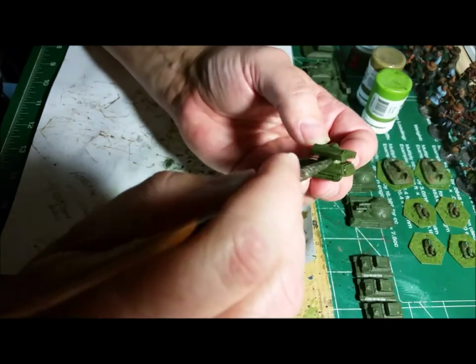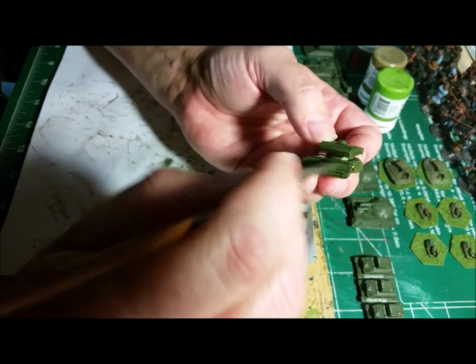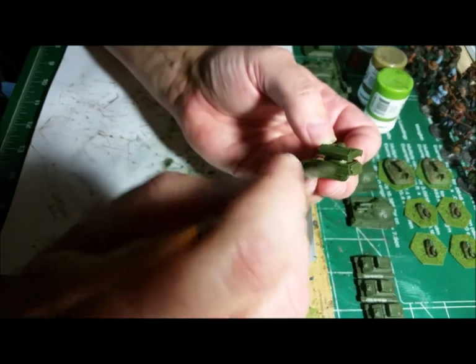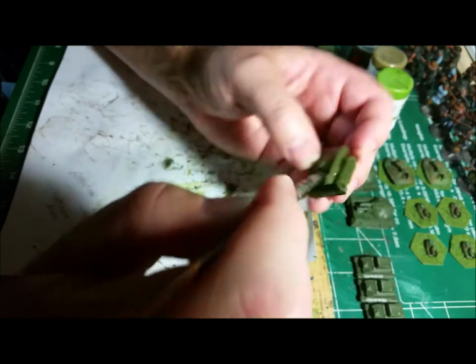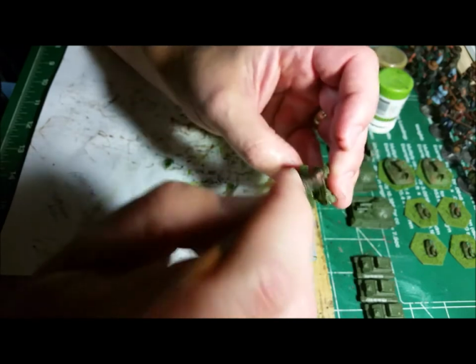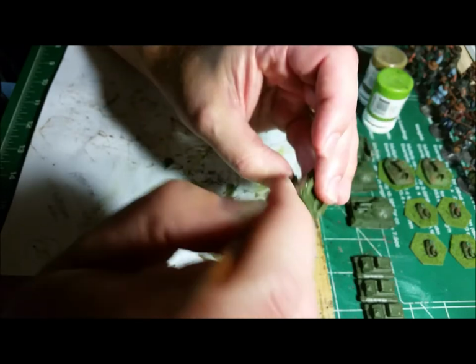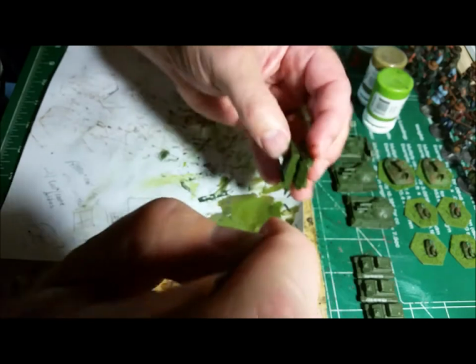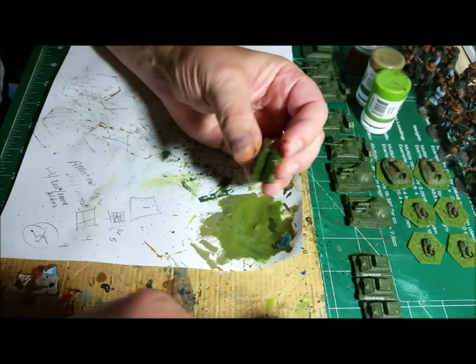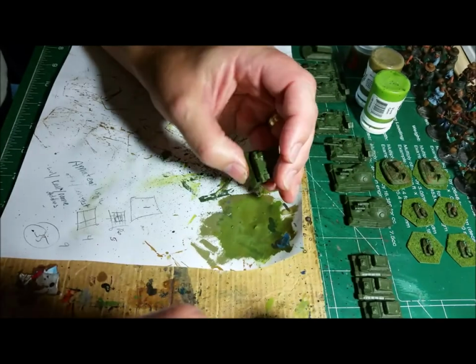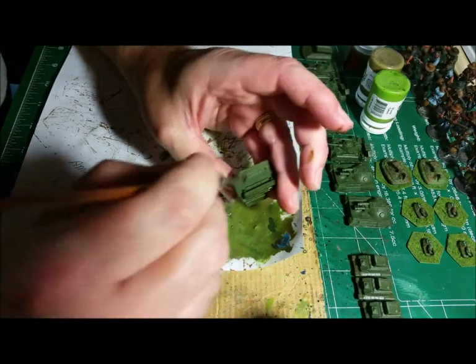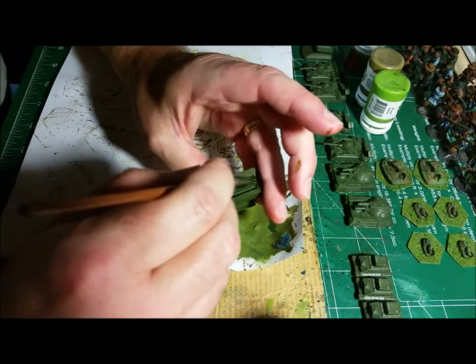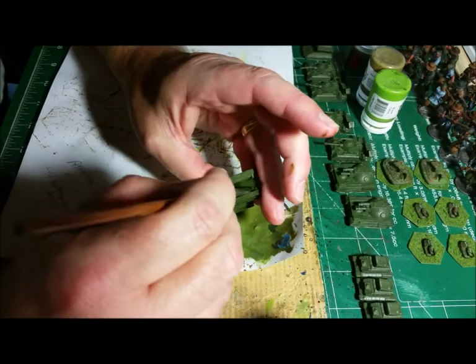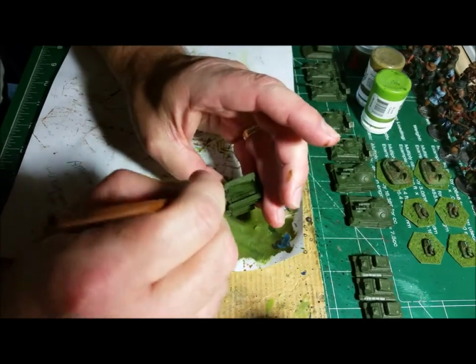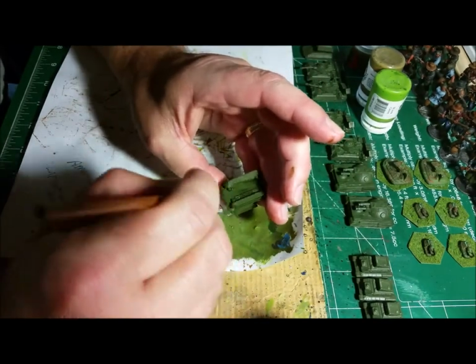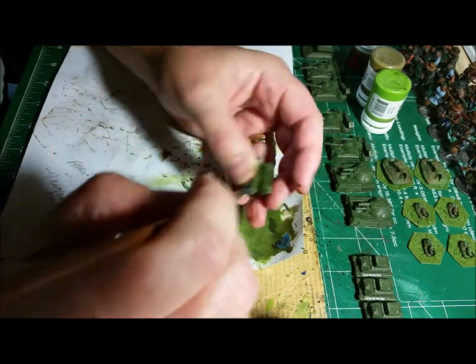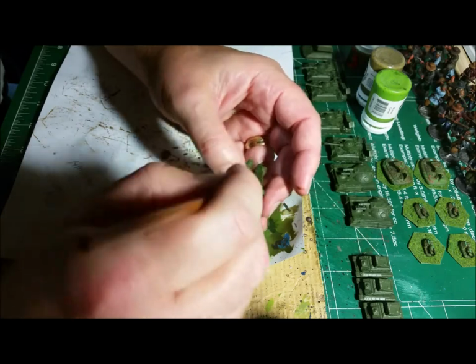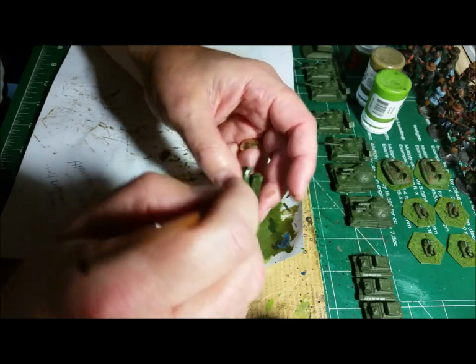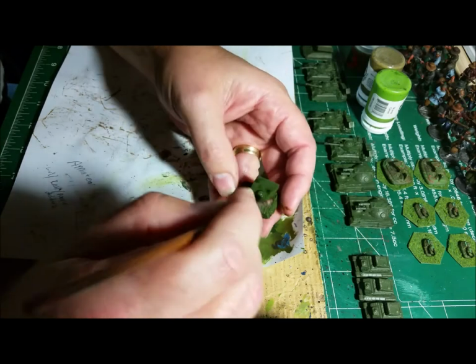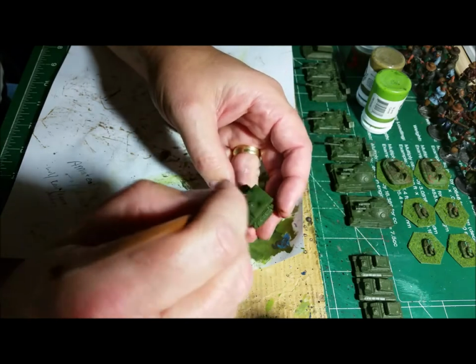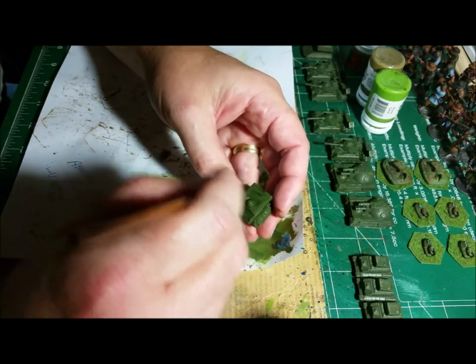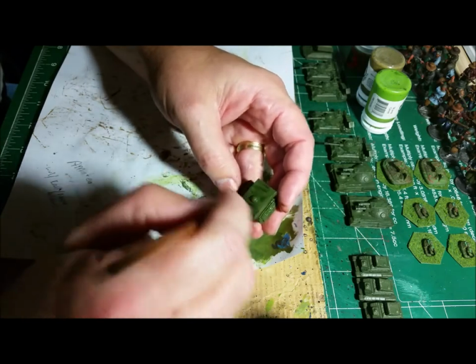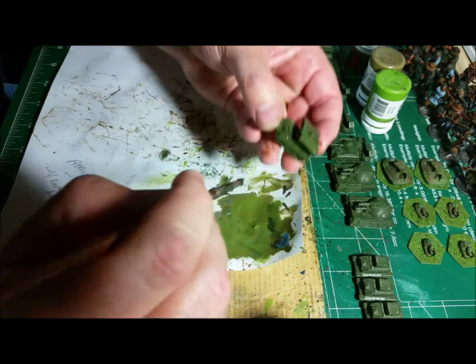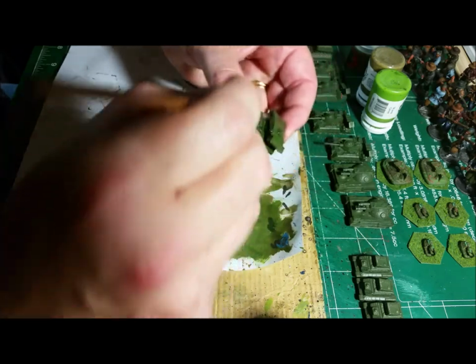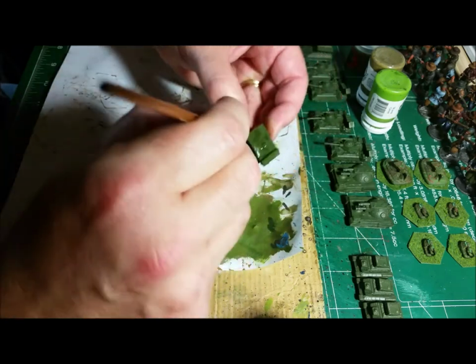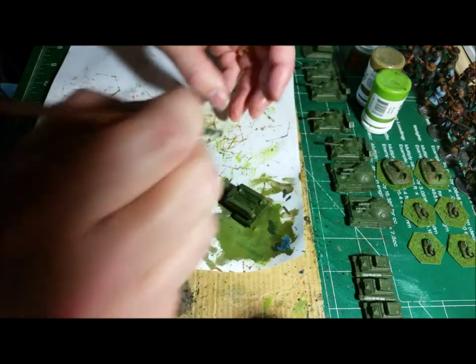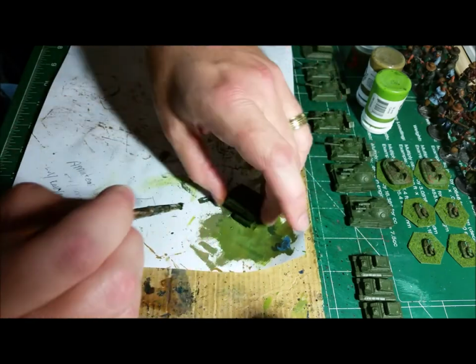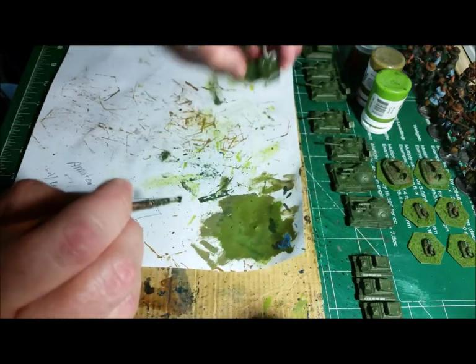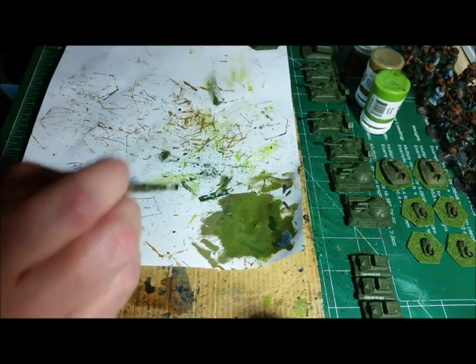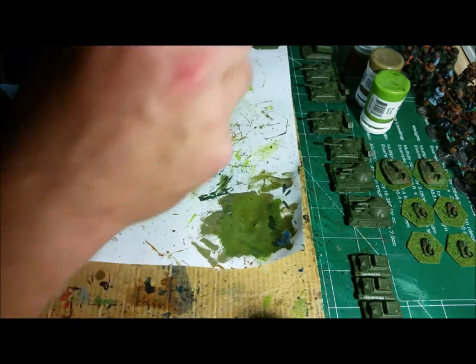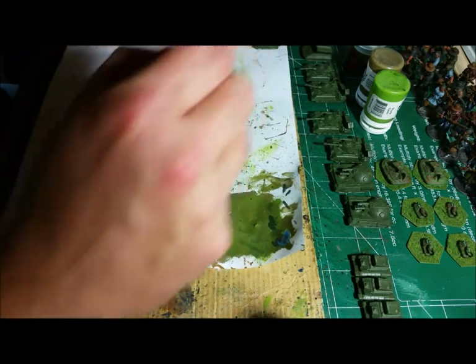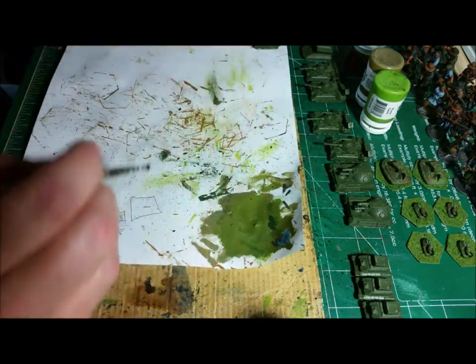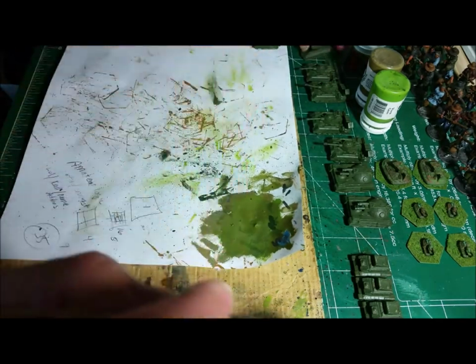After you get this layer on there, I'm going to go over it again with the base coat that I put on there, and that will bring out all of the nooks and crannies.